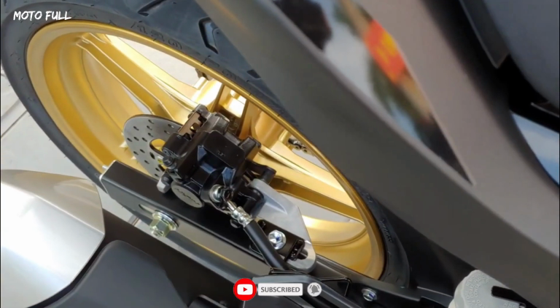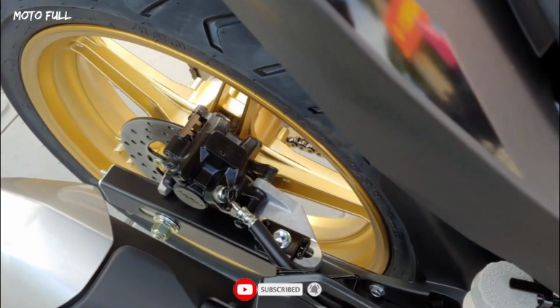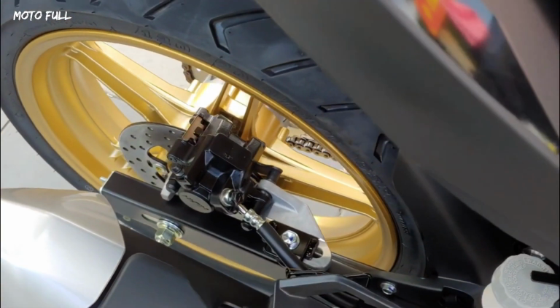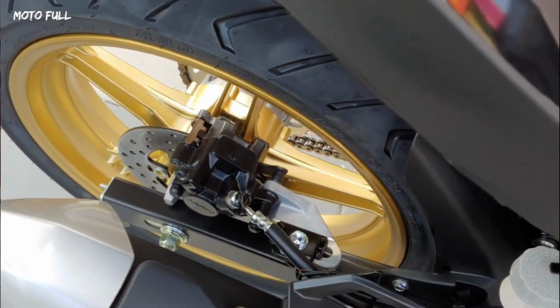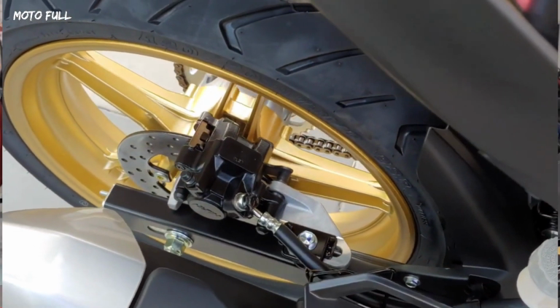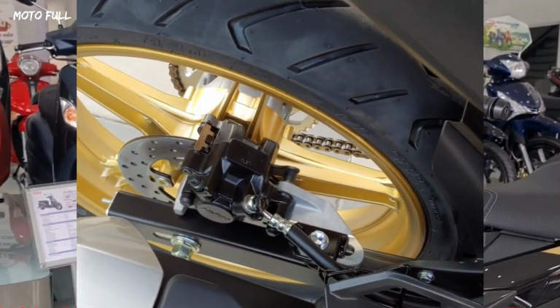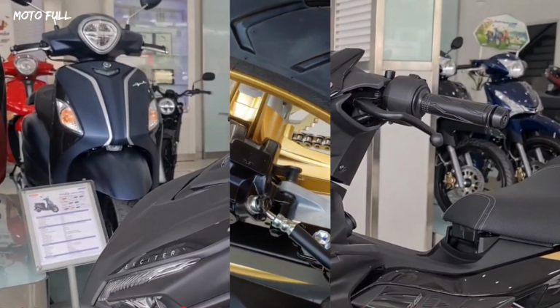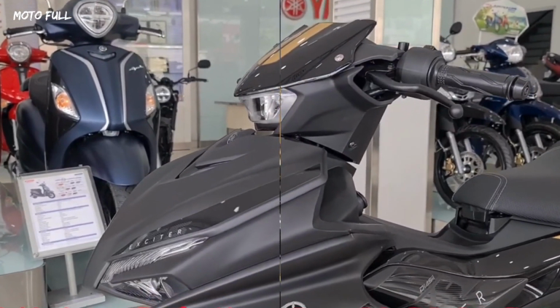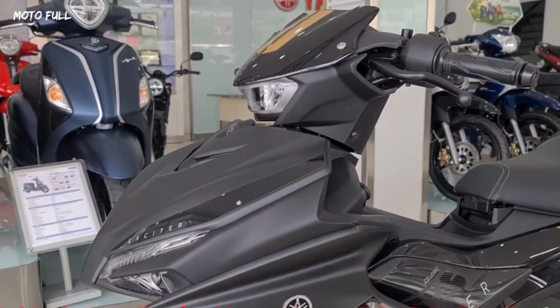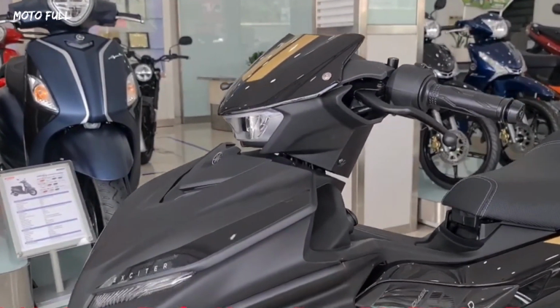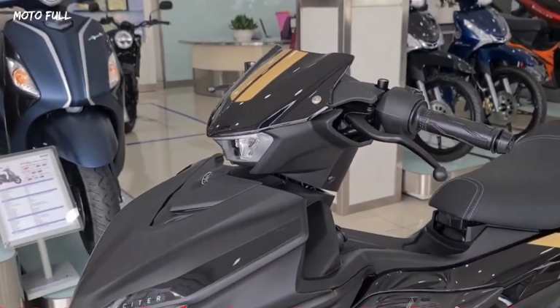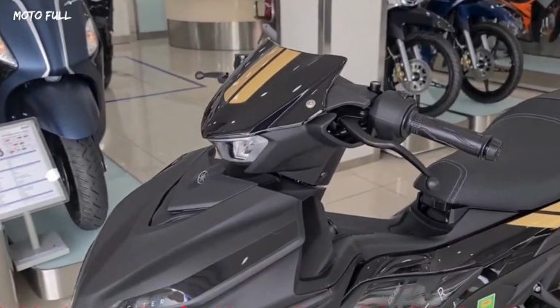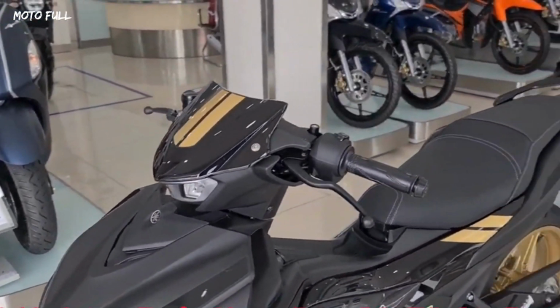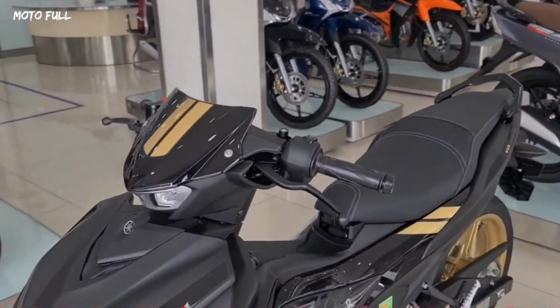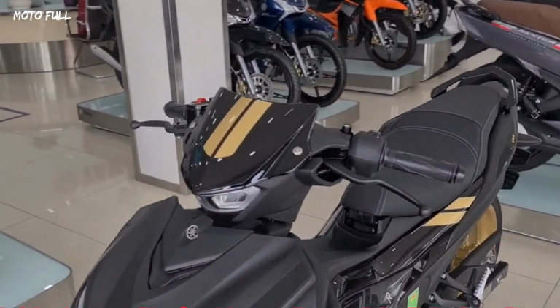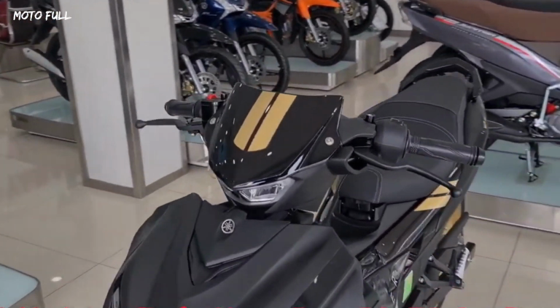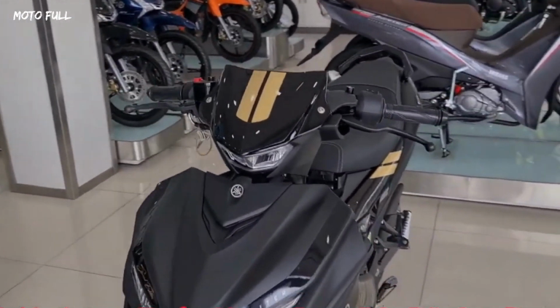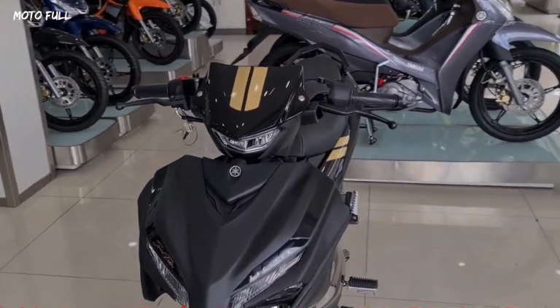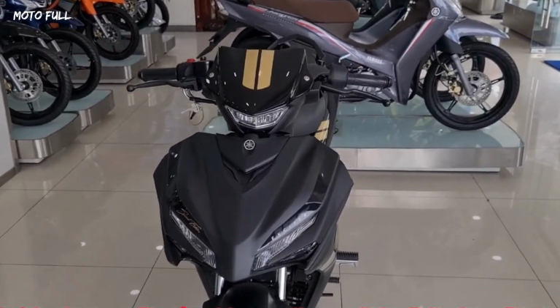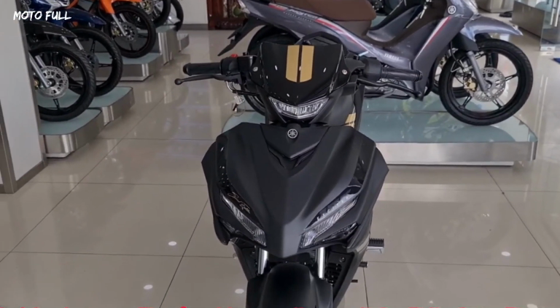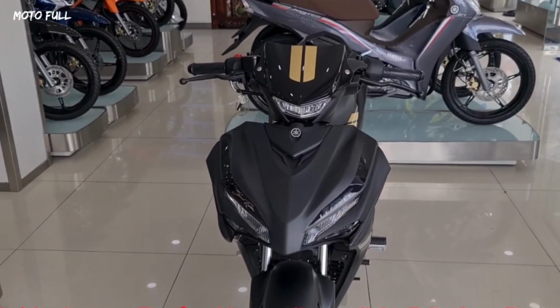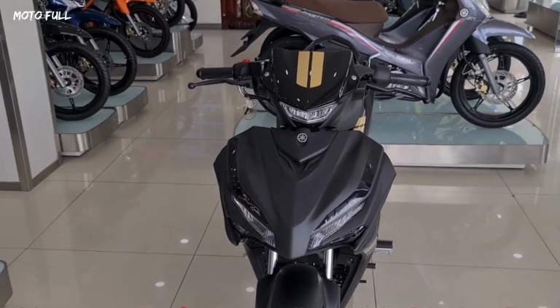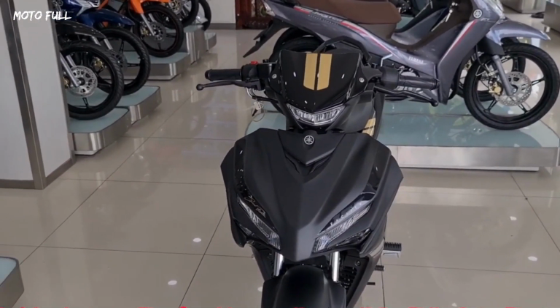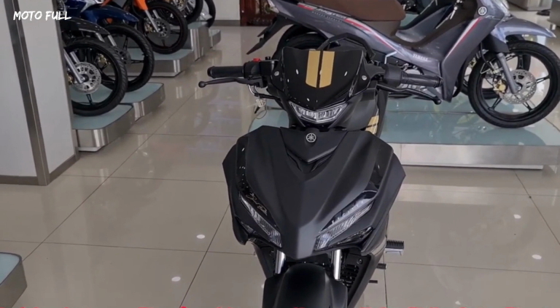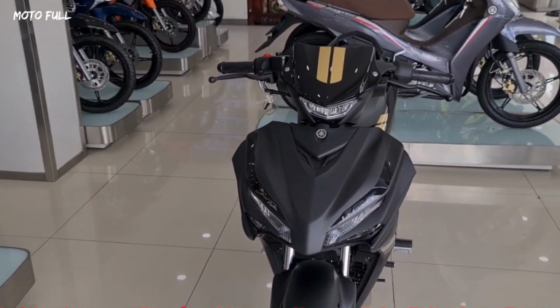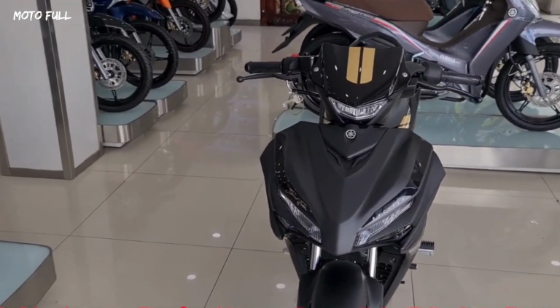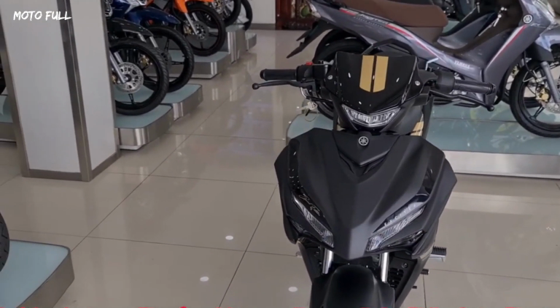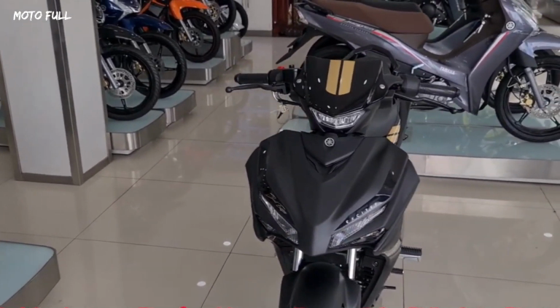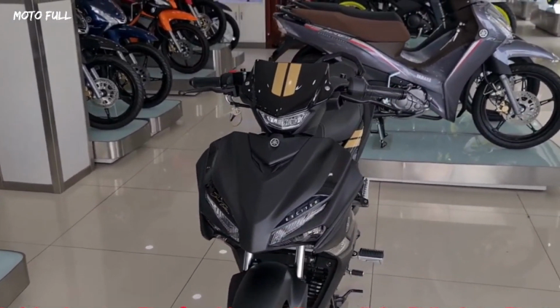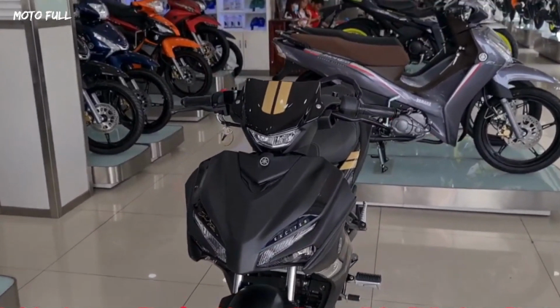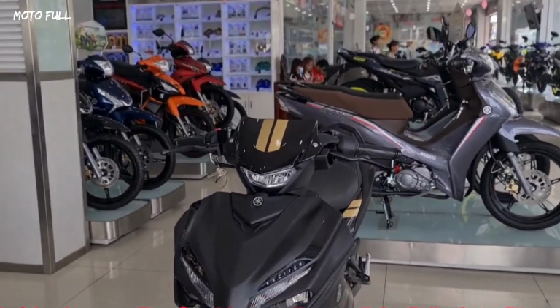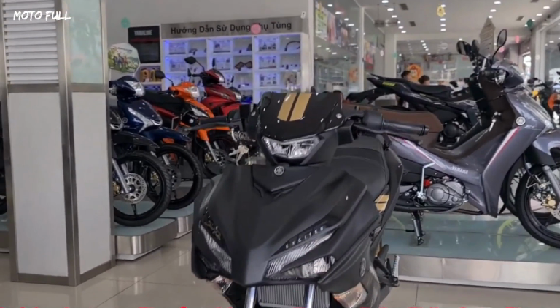The 2023 Yamaha Sniper Special Edition is equipped with both a modern smart key lock and a 12-volt charging port in the front, which is also a new utility upgrade found on some high-end Yamaha models.